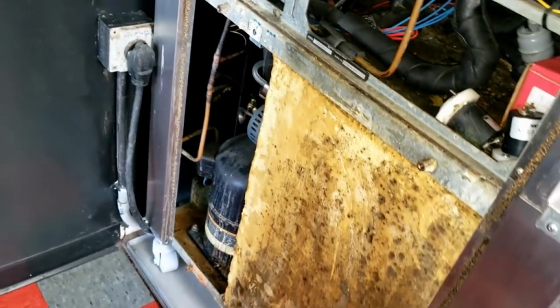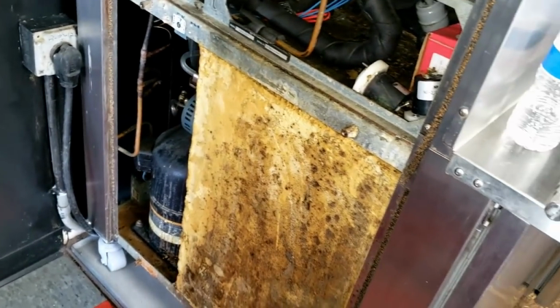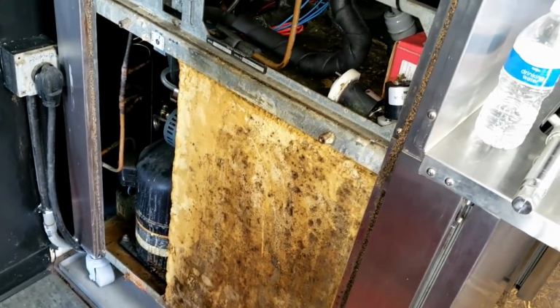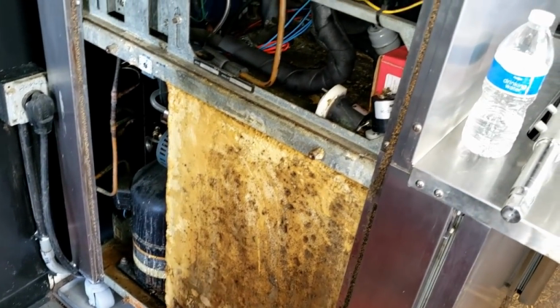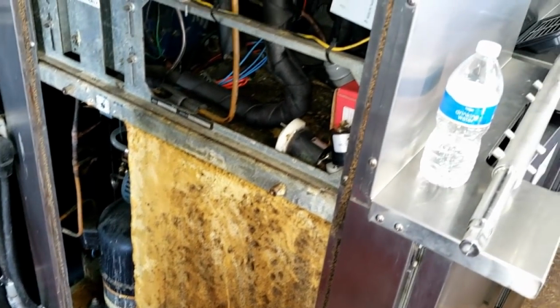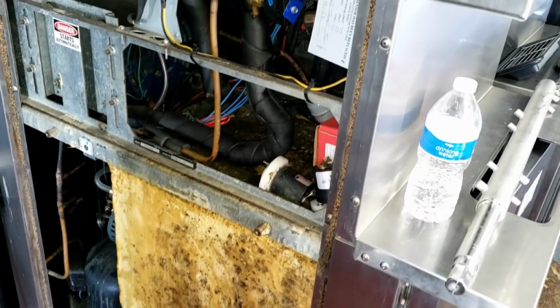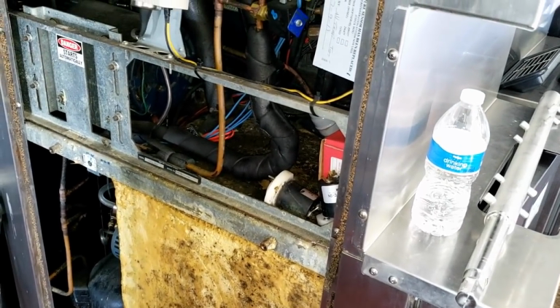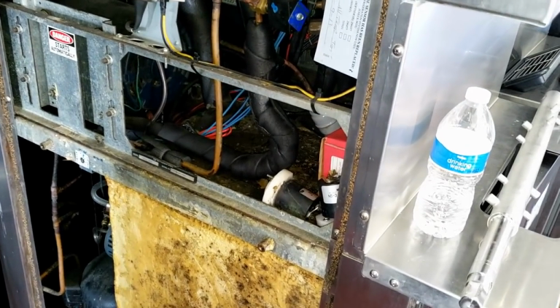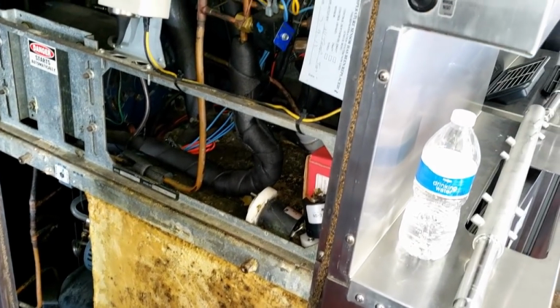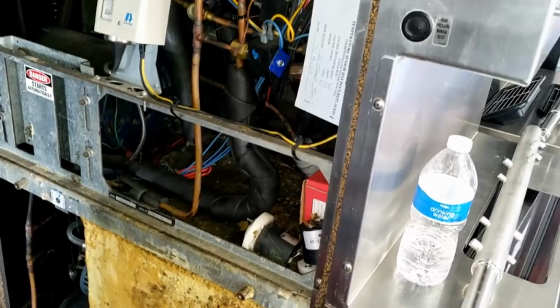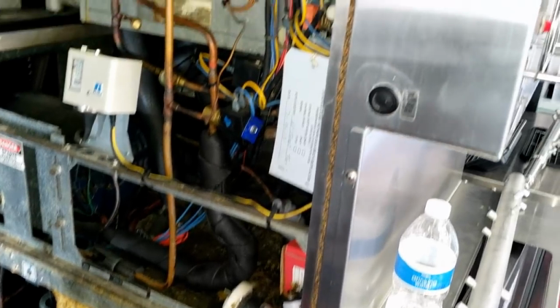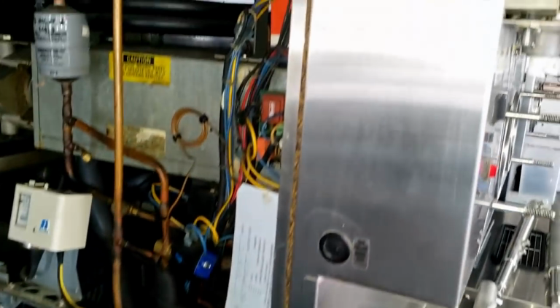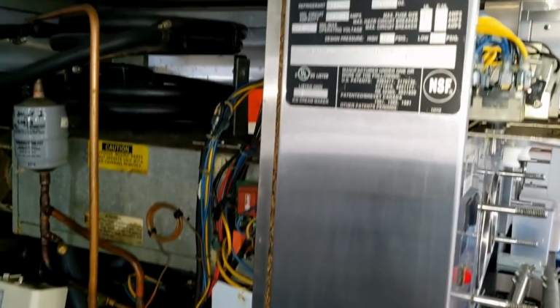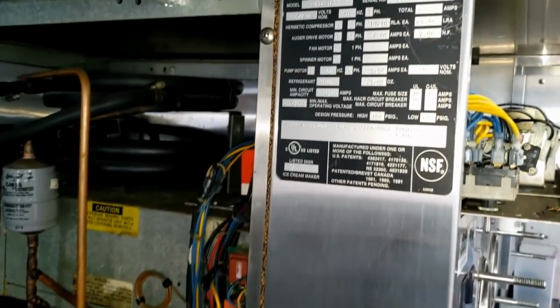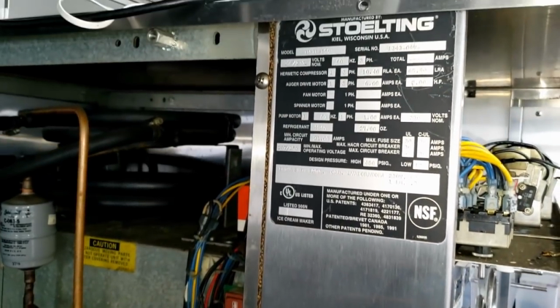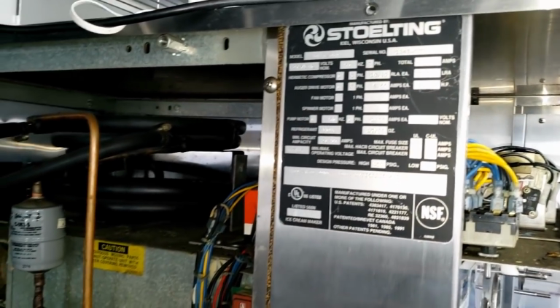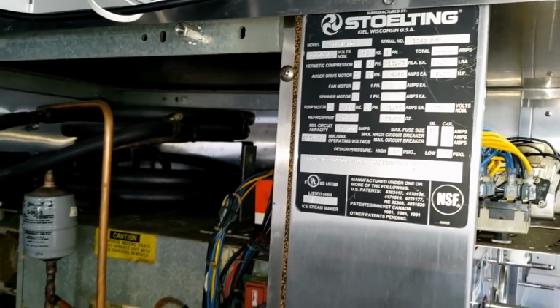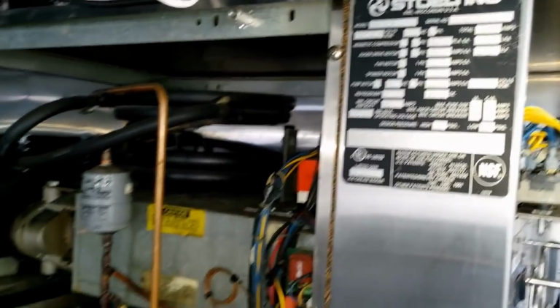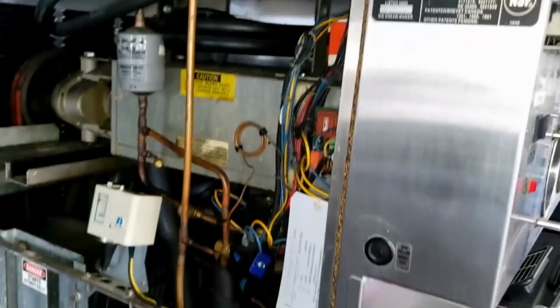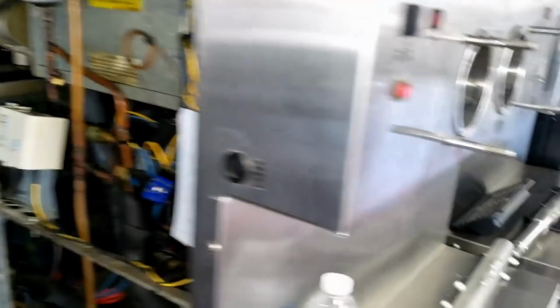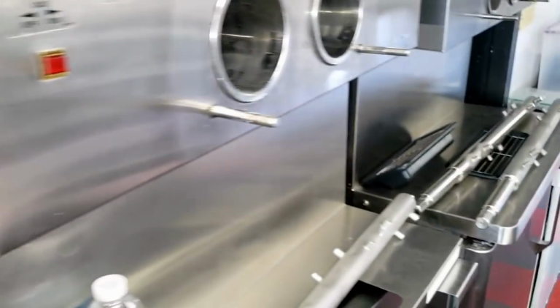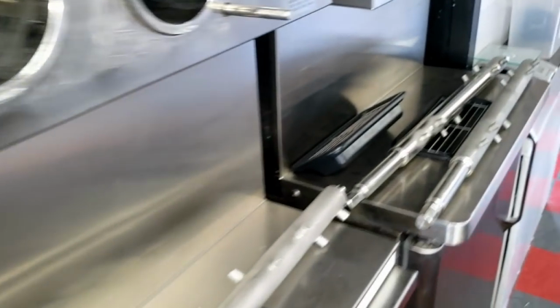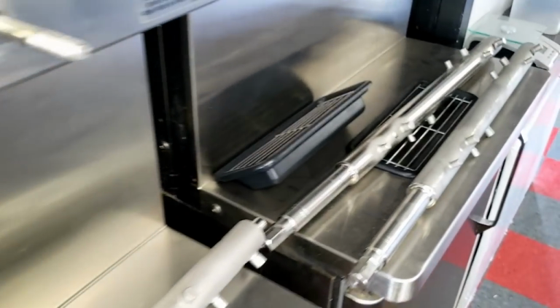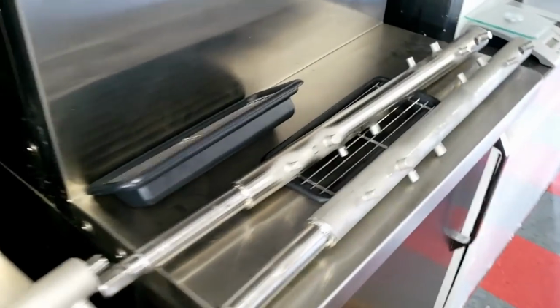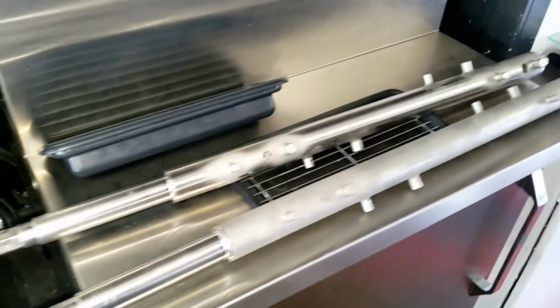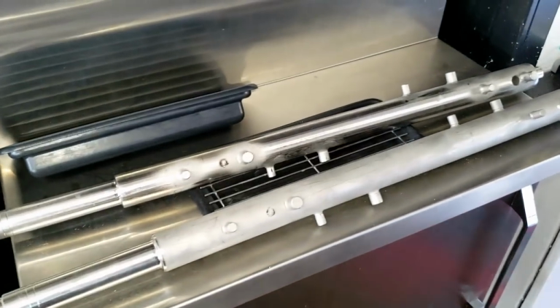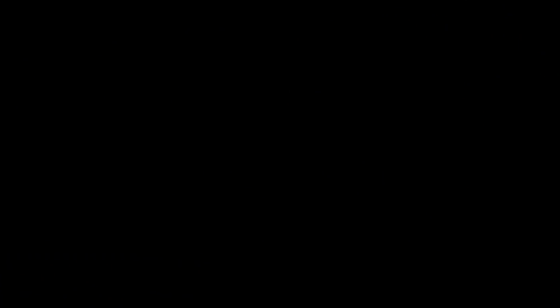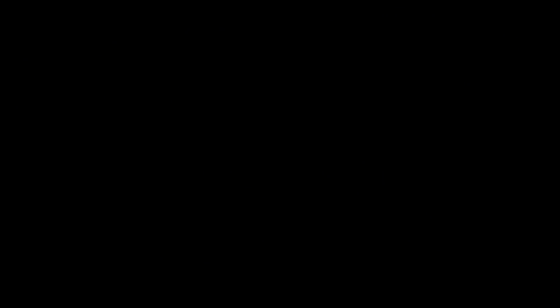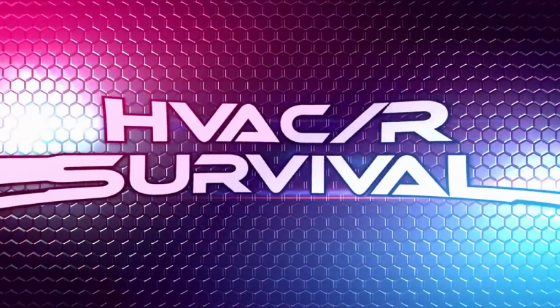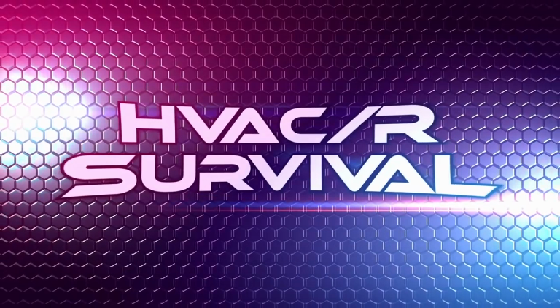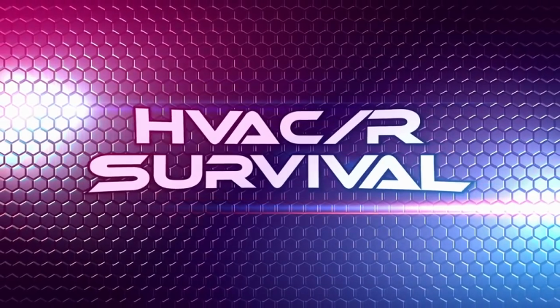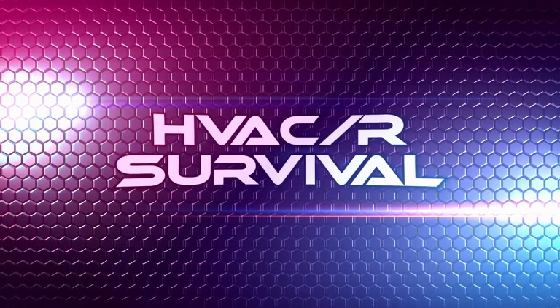That's about it — this old beast here, I'd have to look up the date, but this thing's old and still going great. That's about it for this one, guys. Close this one out.